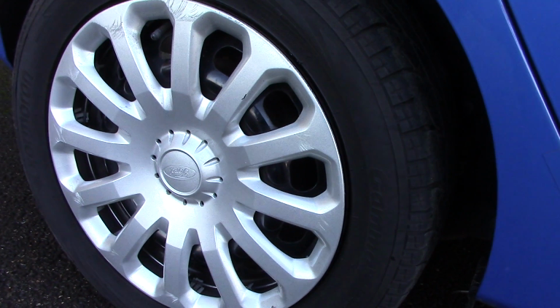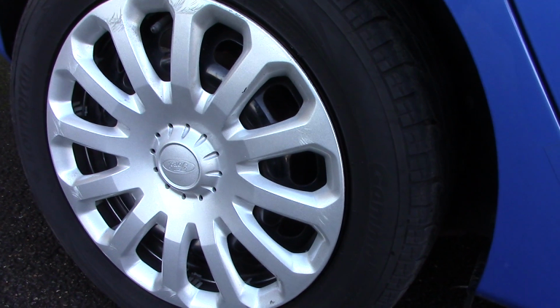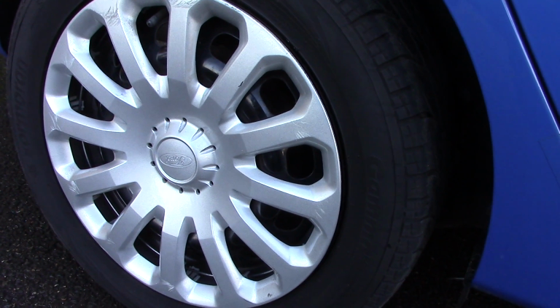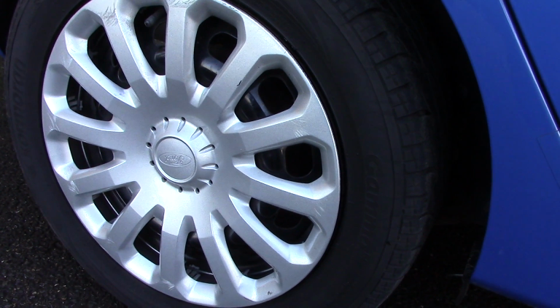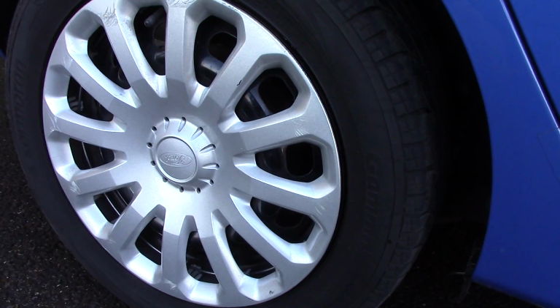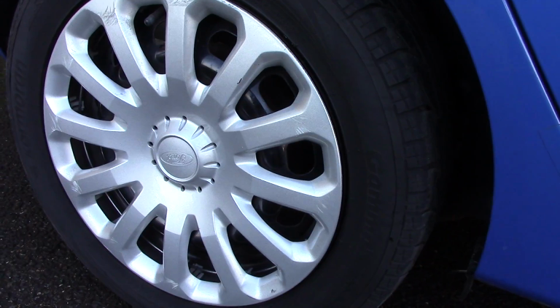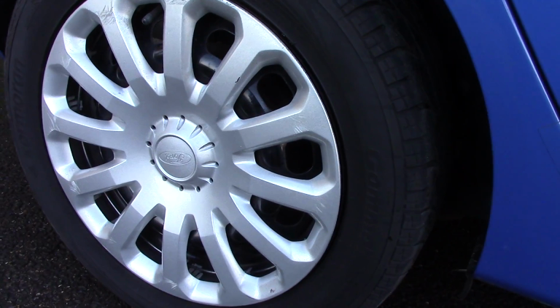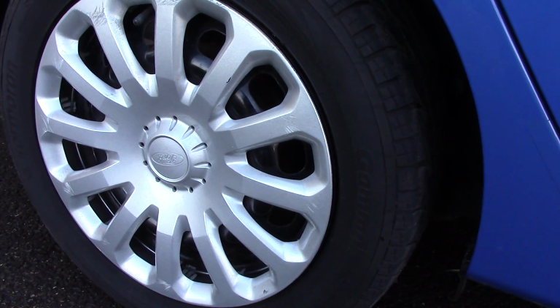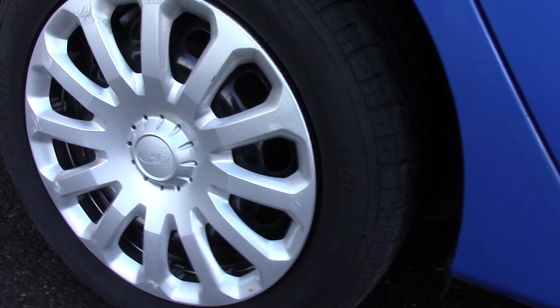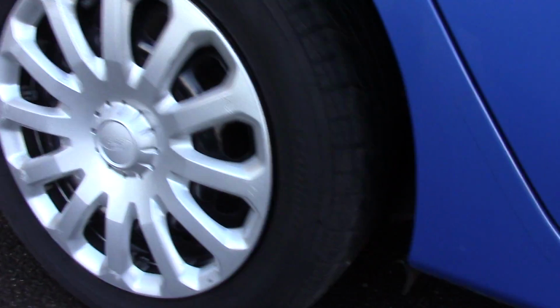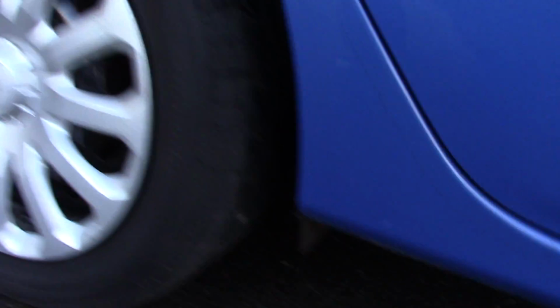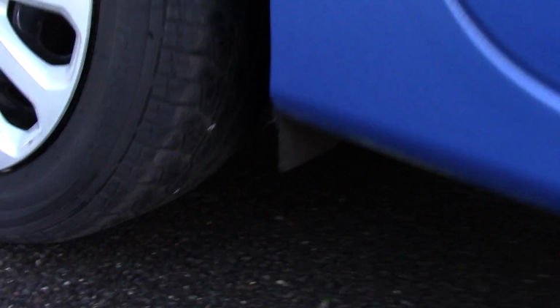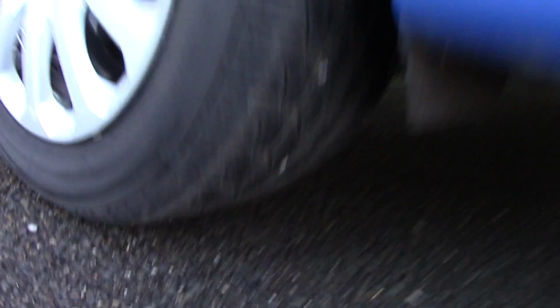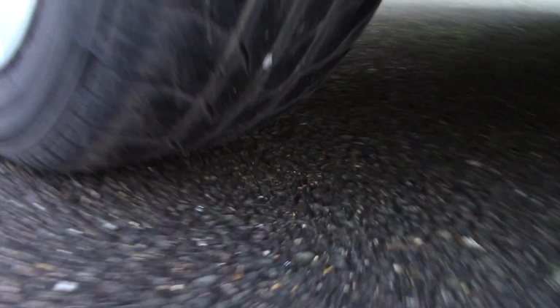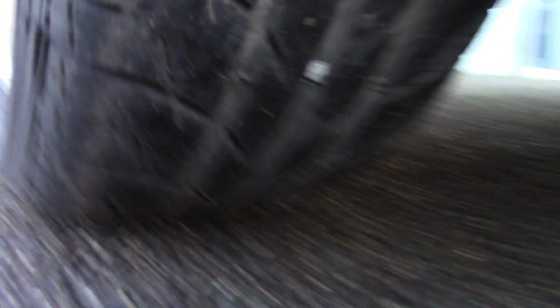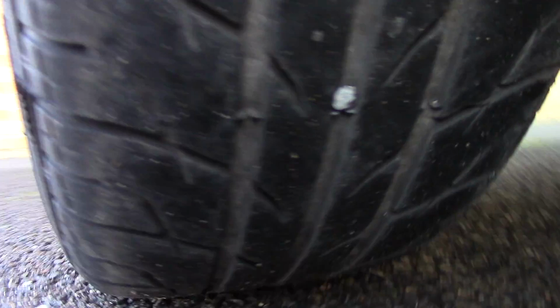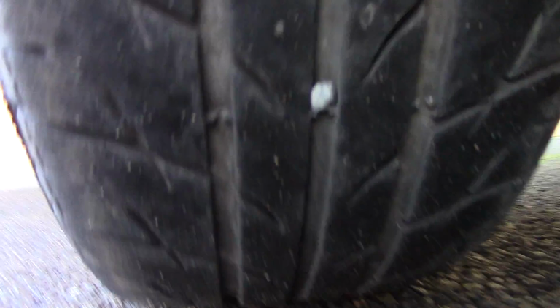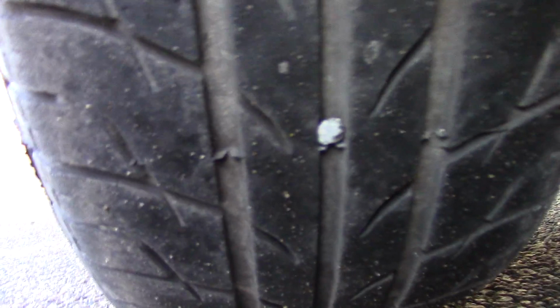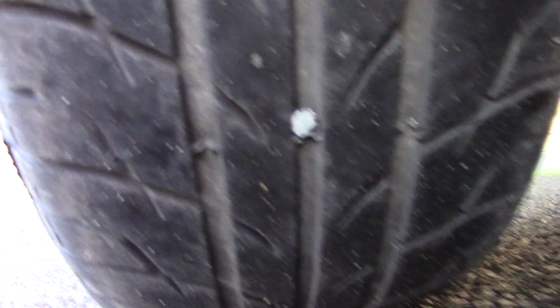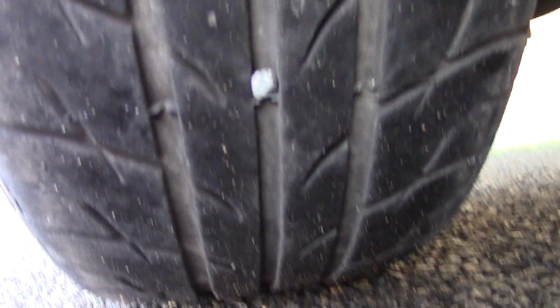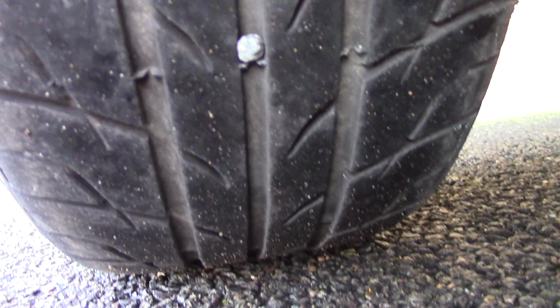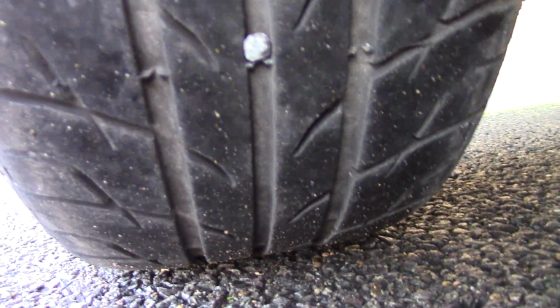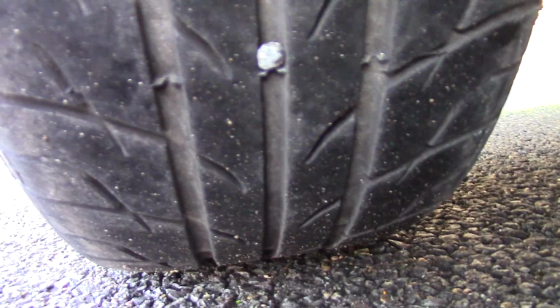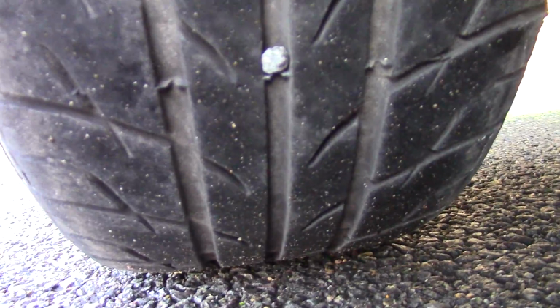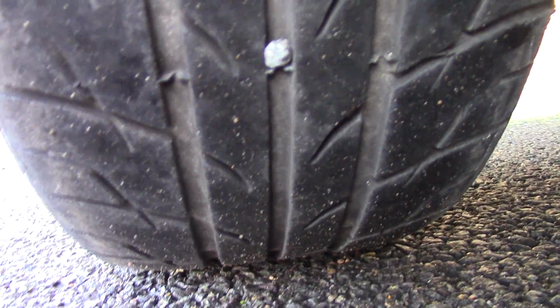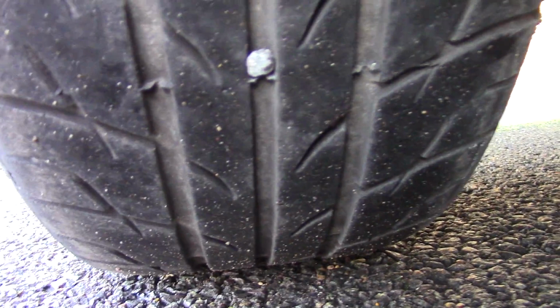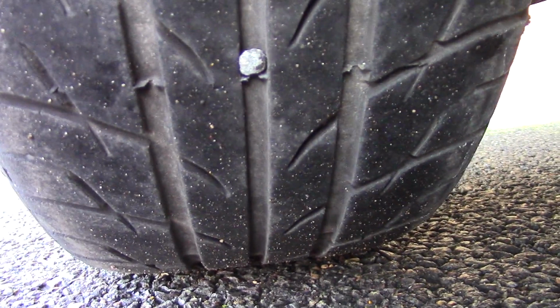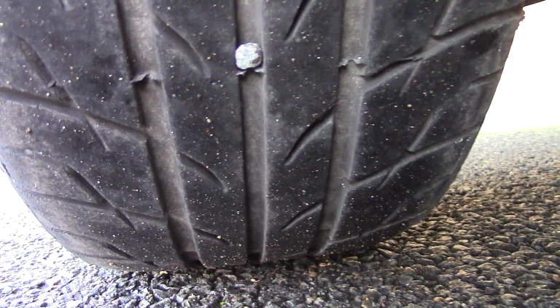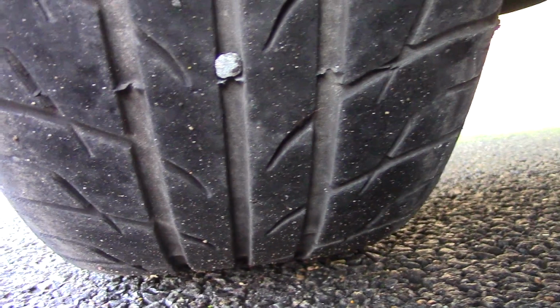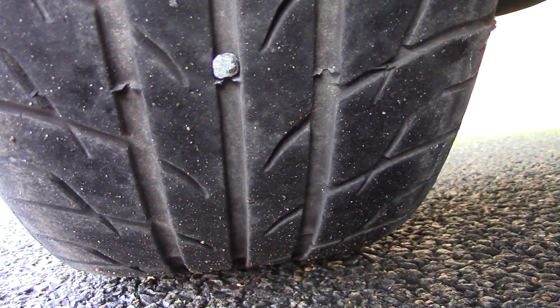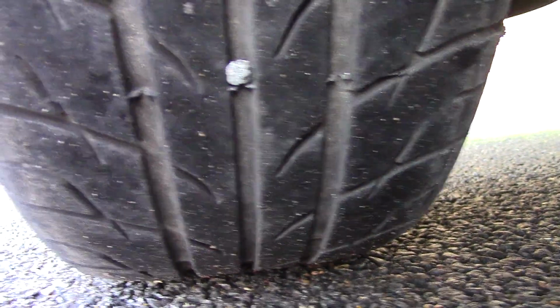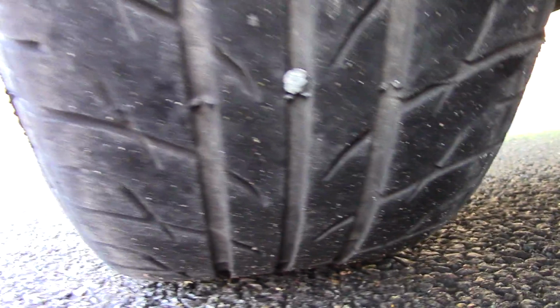Down here we can see the wheel trims, and compared to a new tyre which is 8mm, these are 7mm on the front and 7 and 5 on the rear.